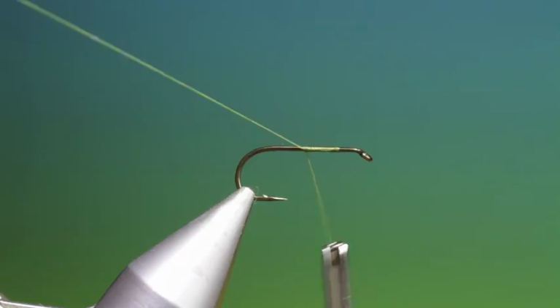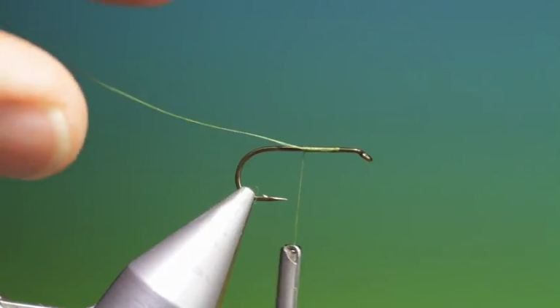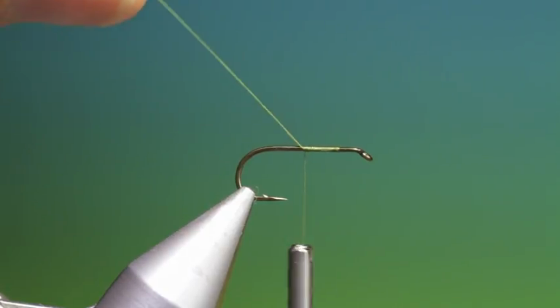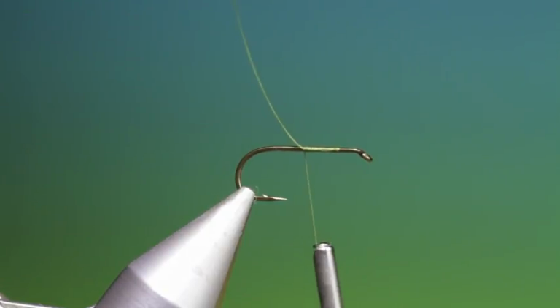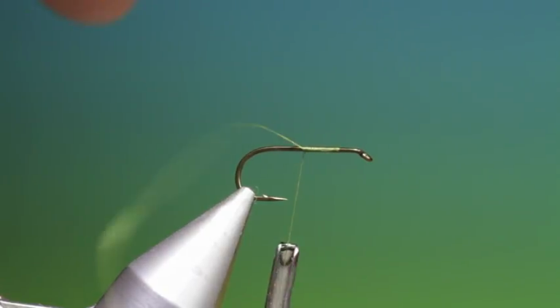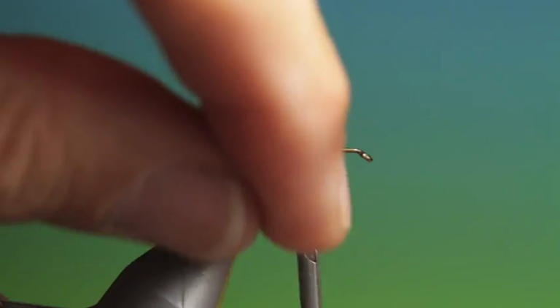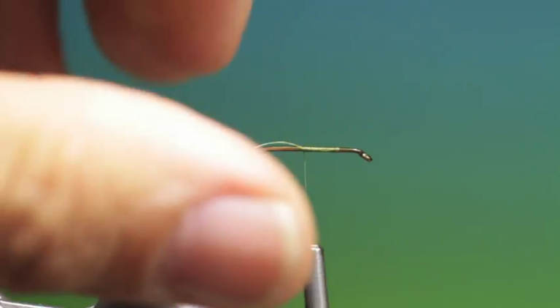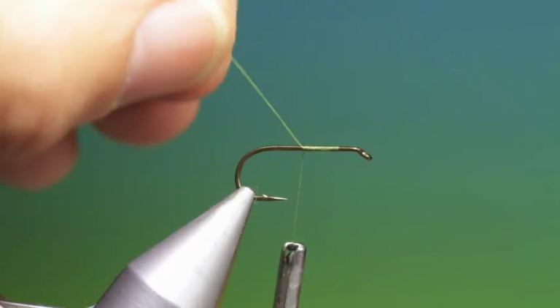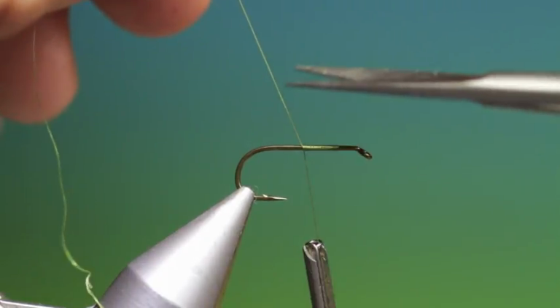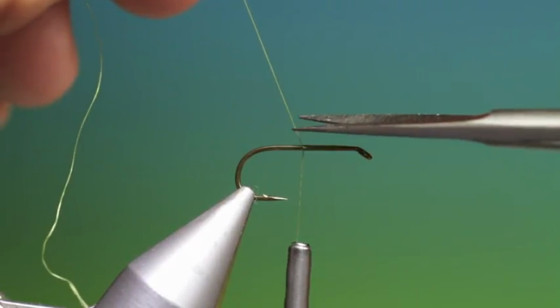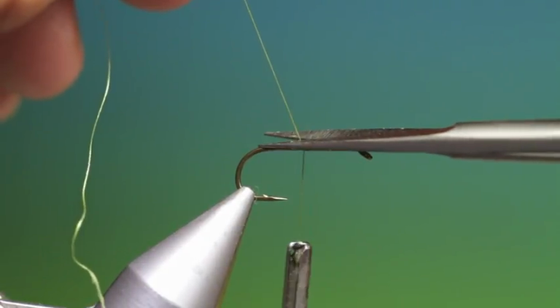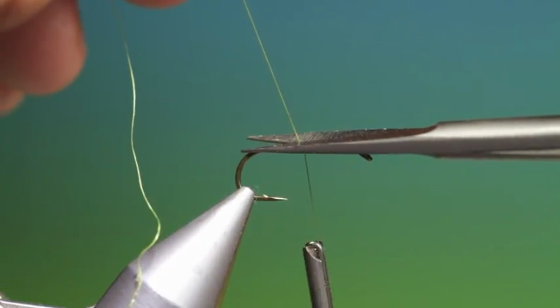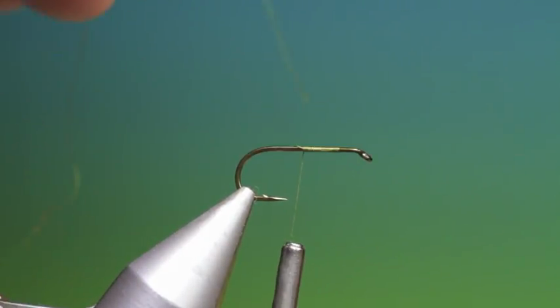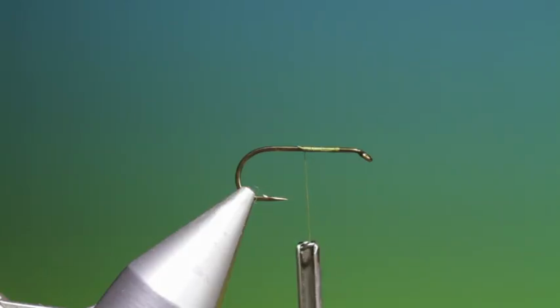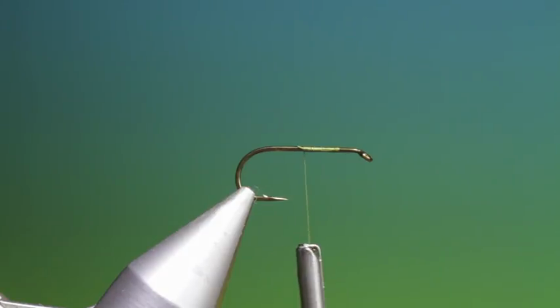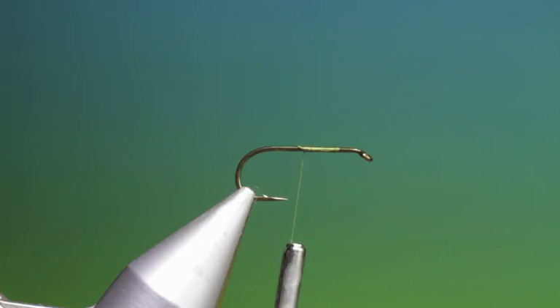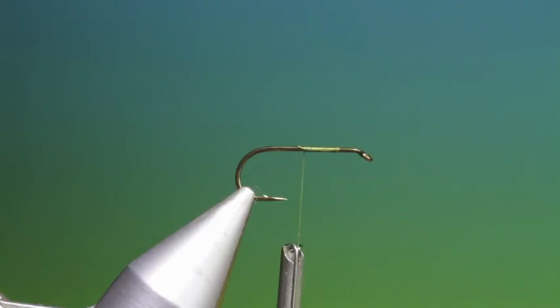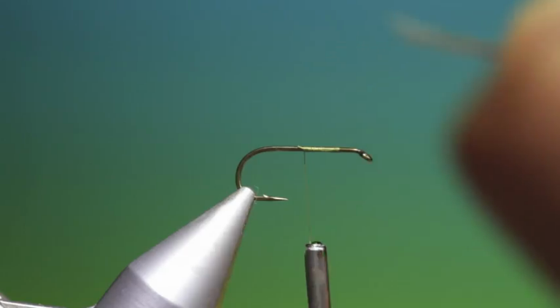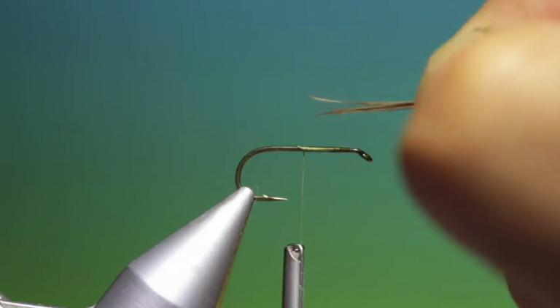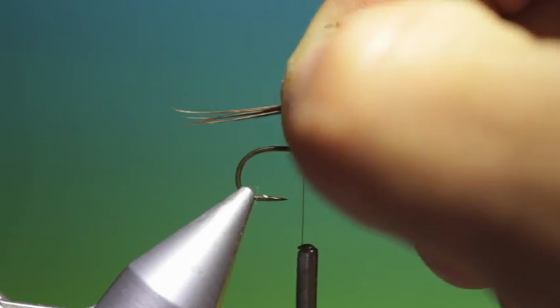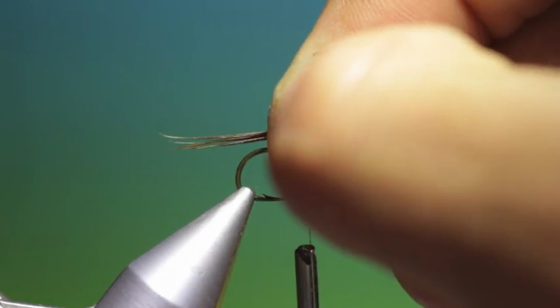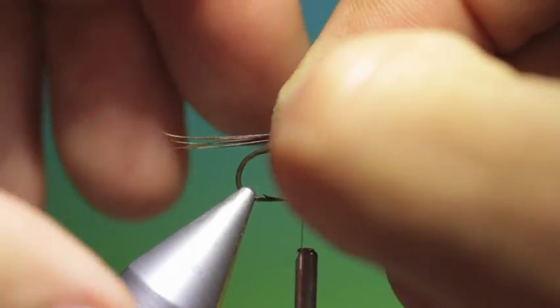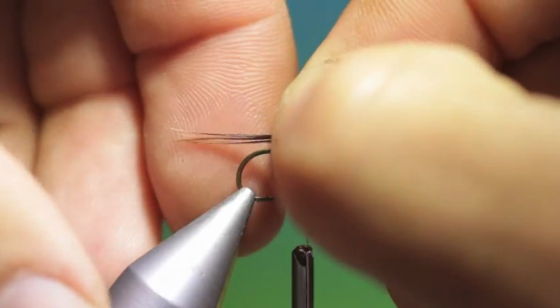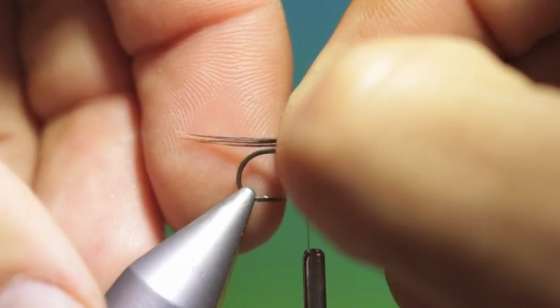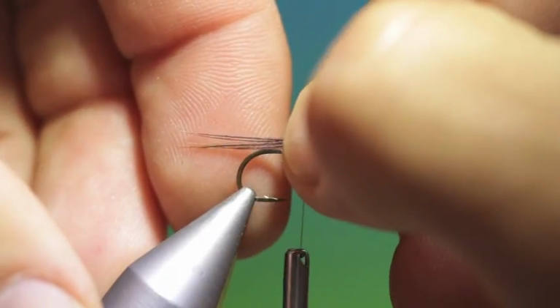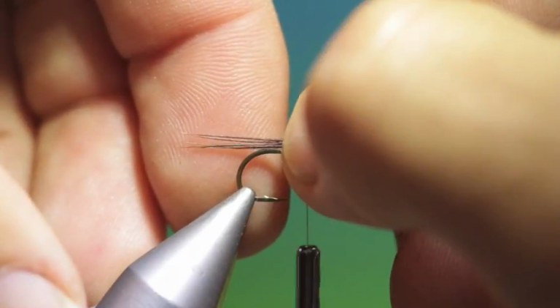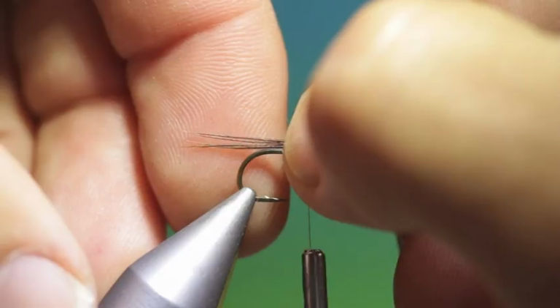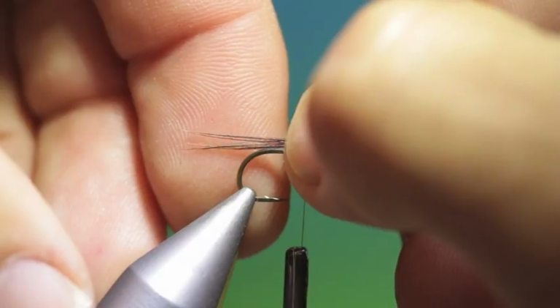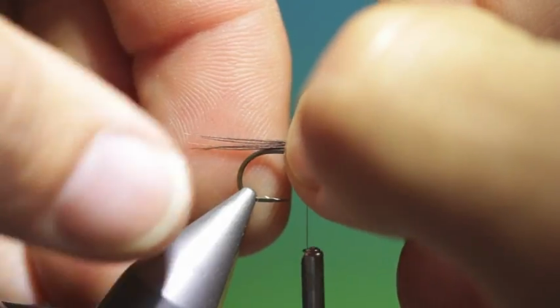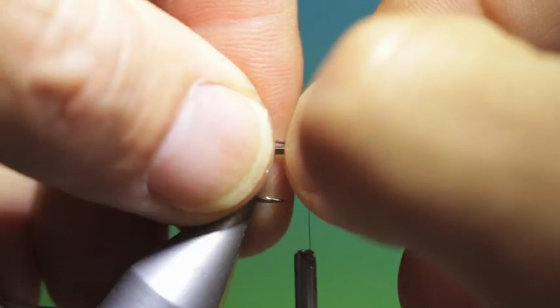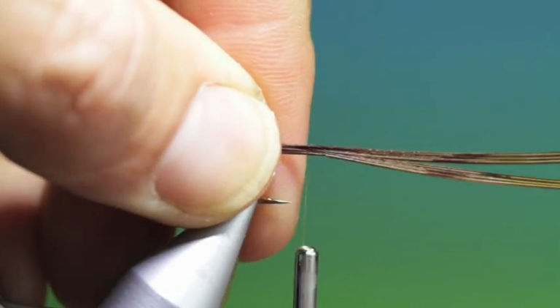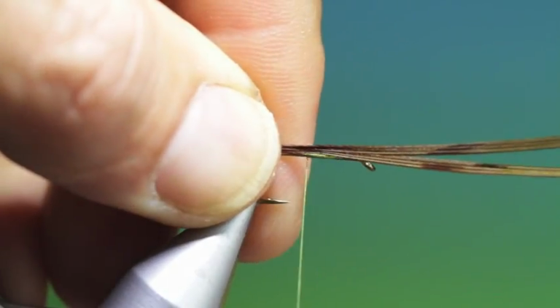Just run that tying thread back, take that off. A few pheasant tail fibres for the tail — it doesn't want to be too long, that'll do us there.